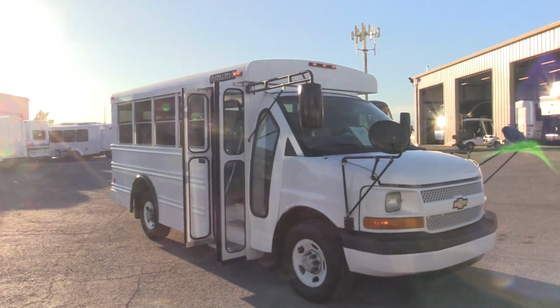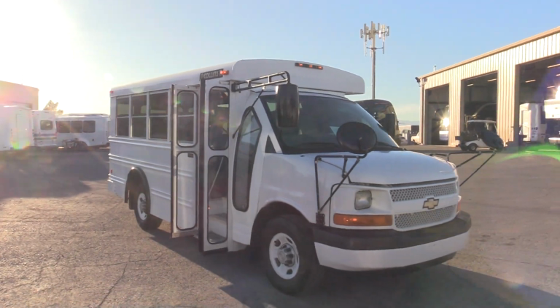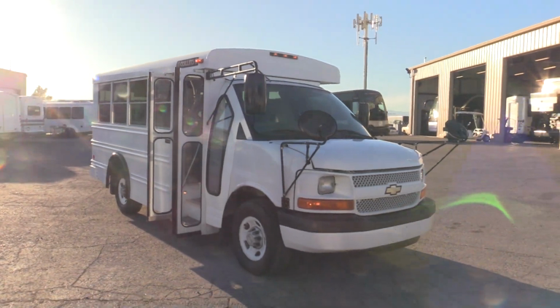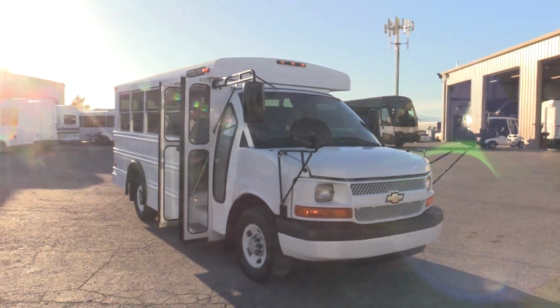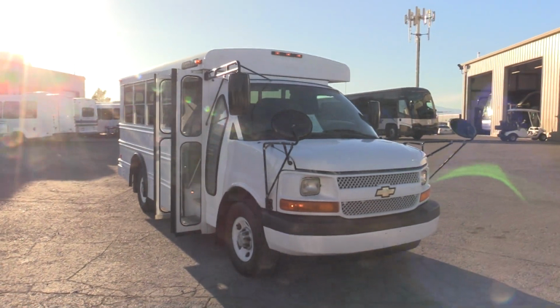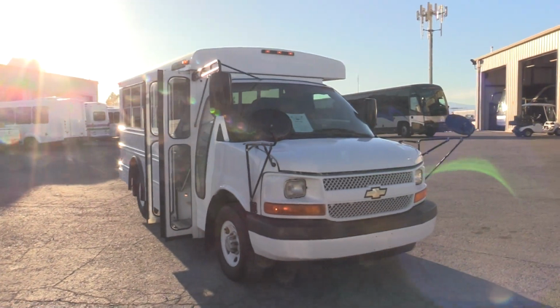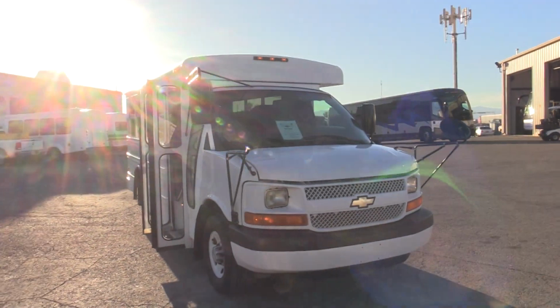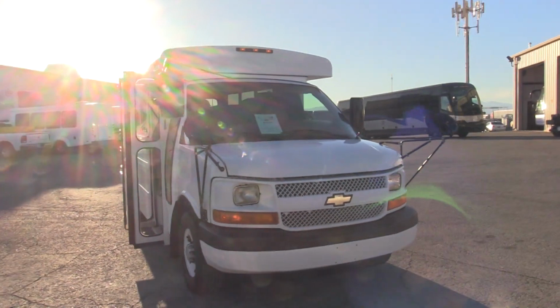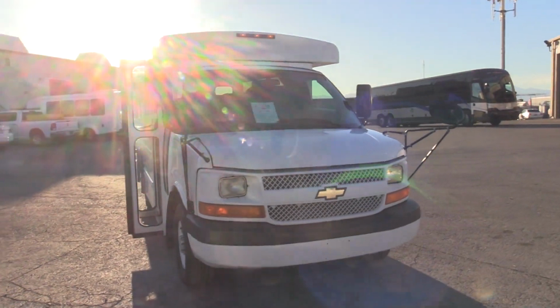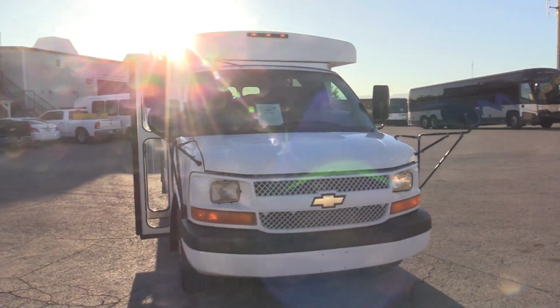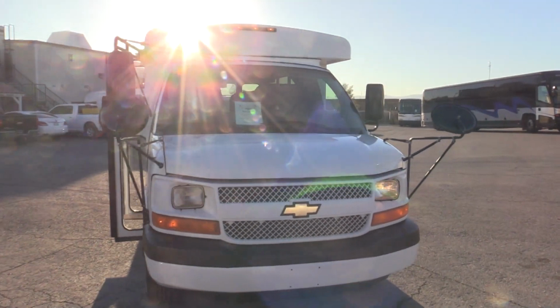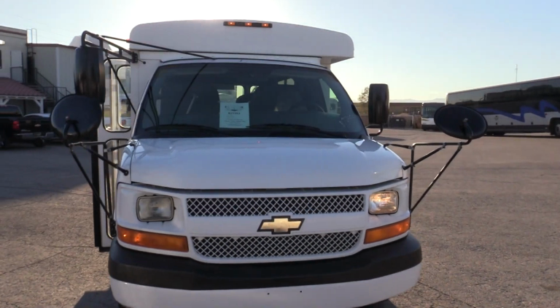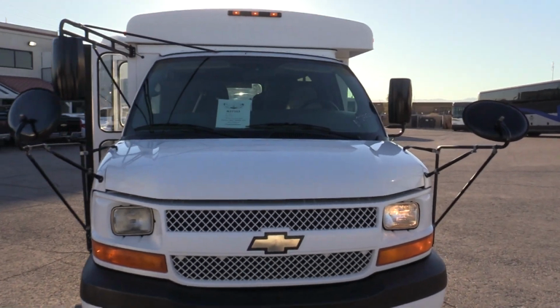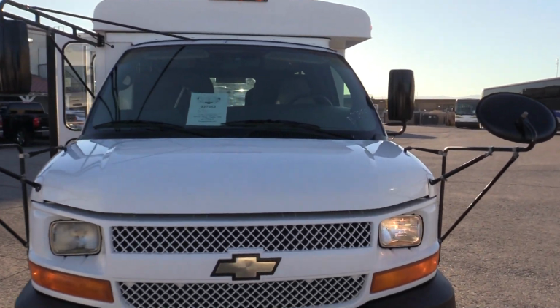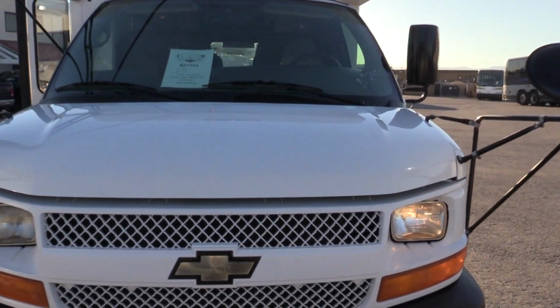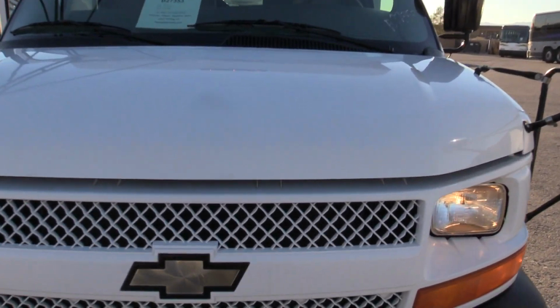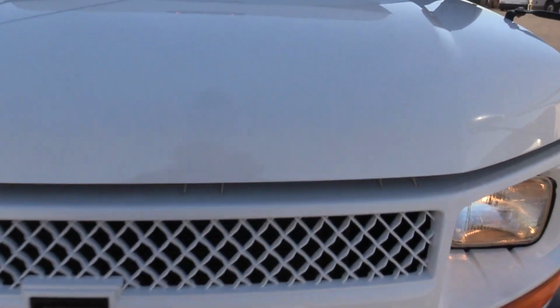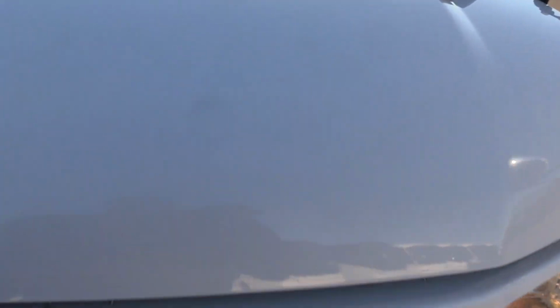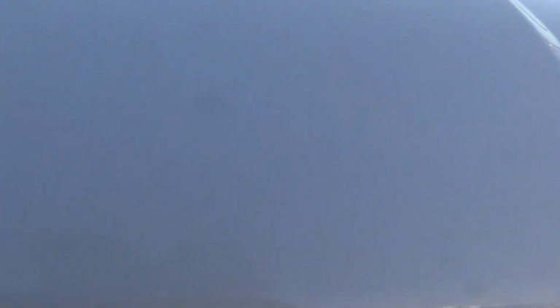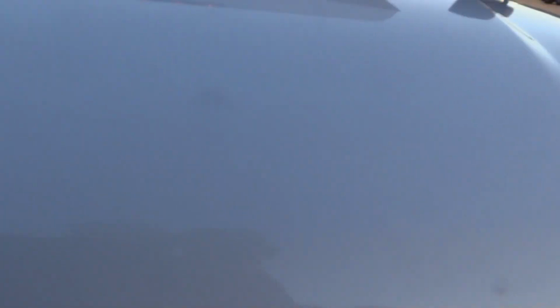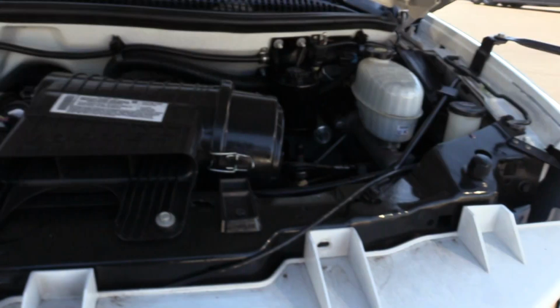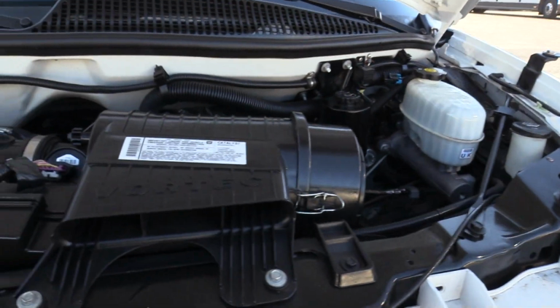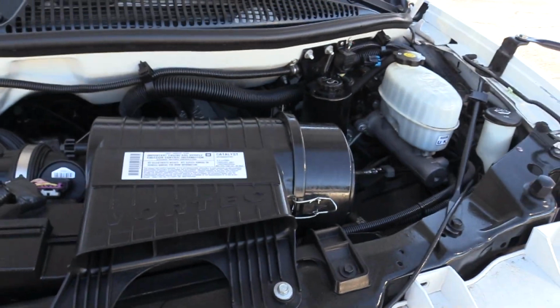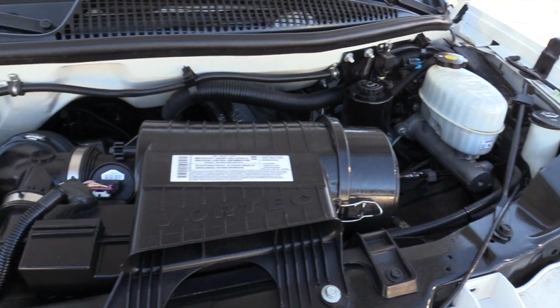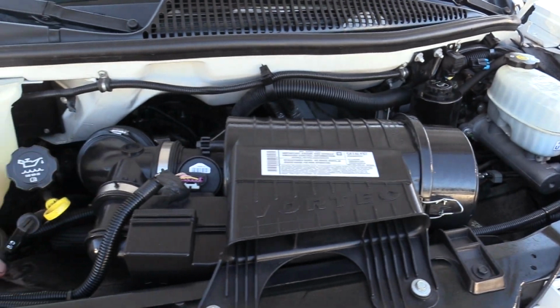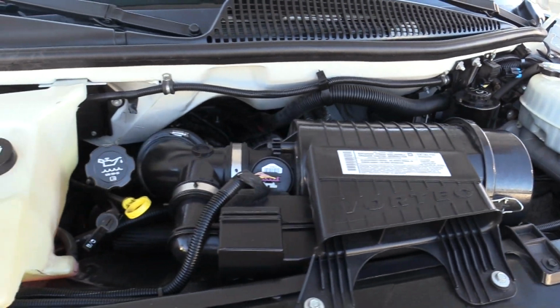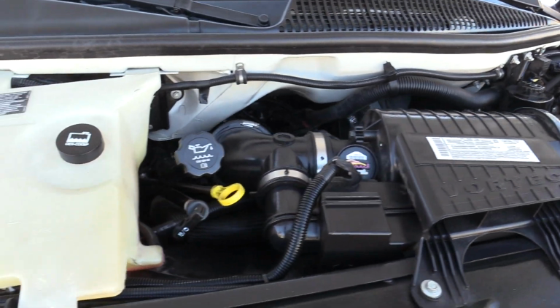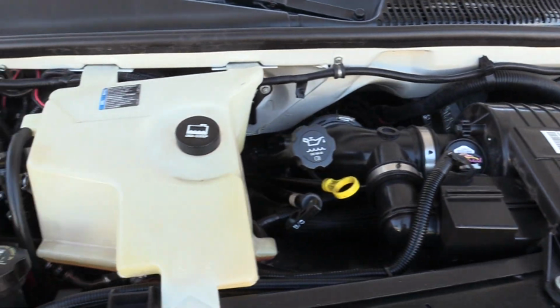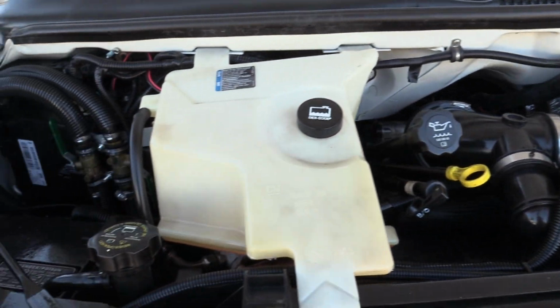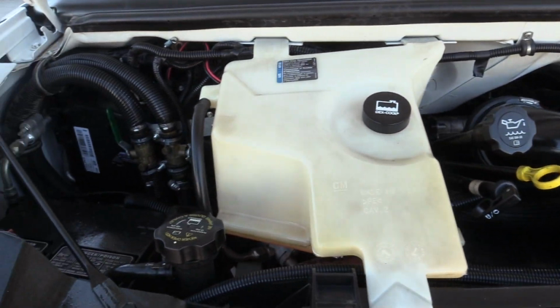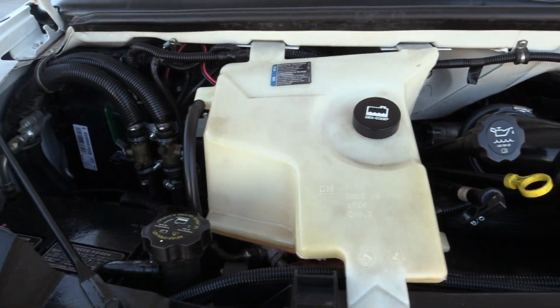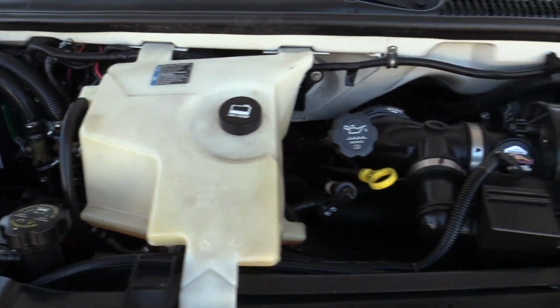This bus is built on the Chevy G3500 chassis. It's powered by the 4.8 liter Vortec V8 gas engine. Take a peek under the hood here — it is nice and clean, looks very good.